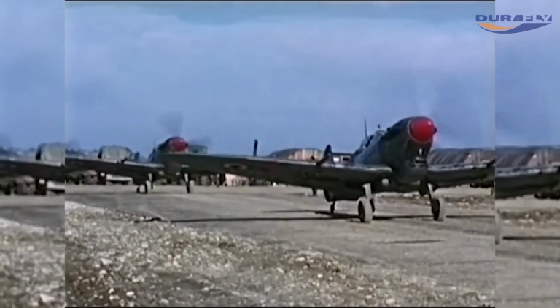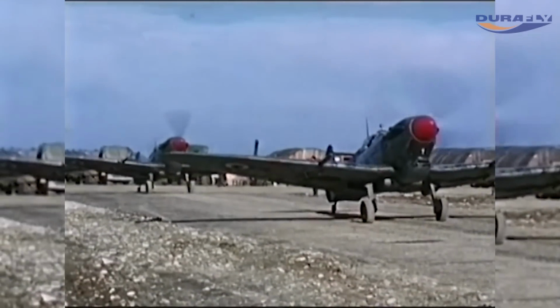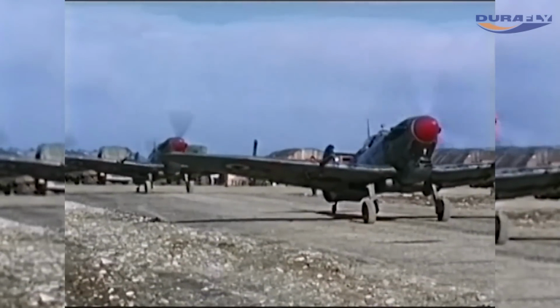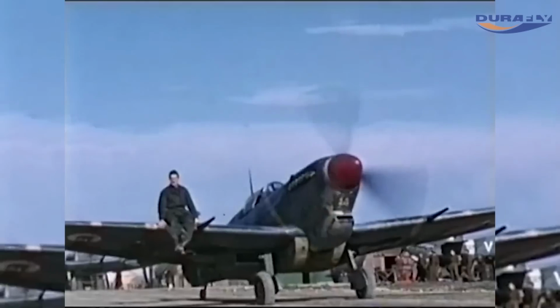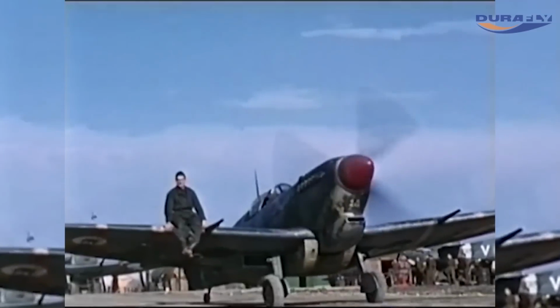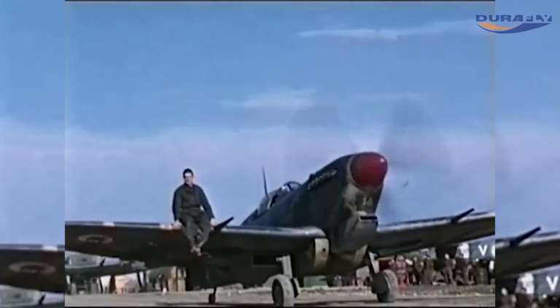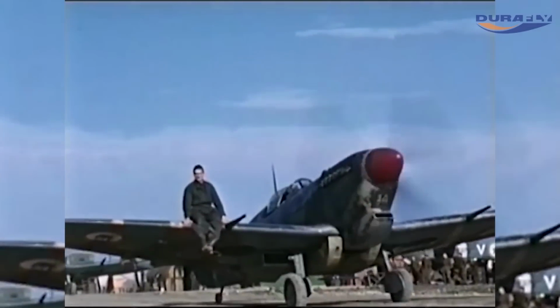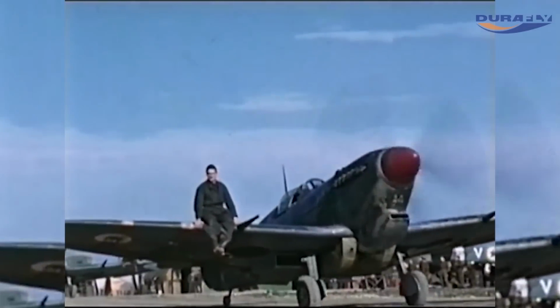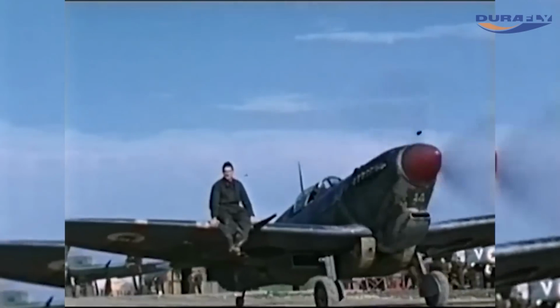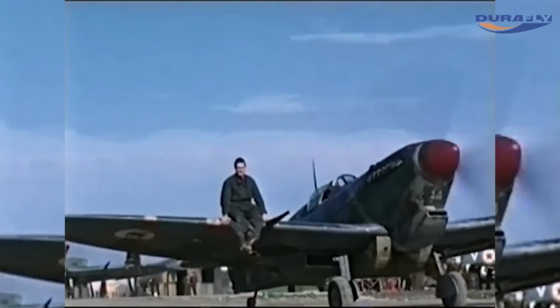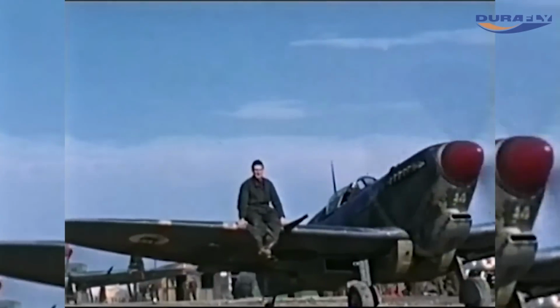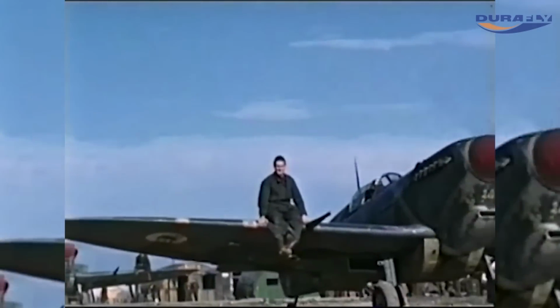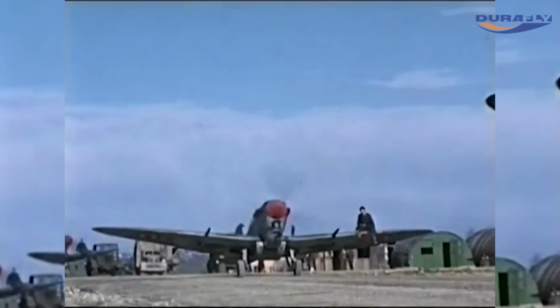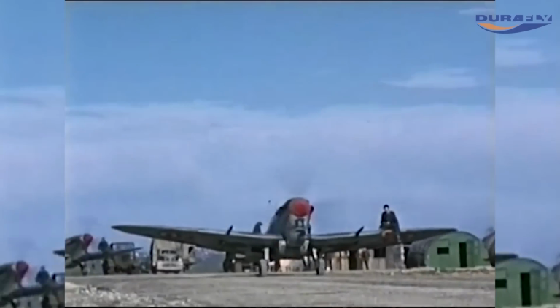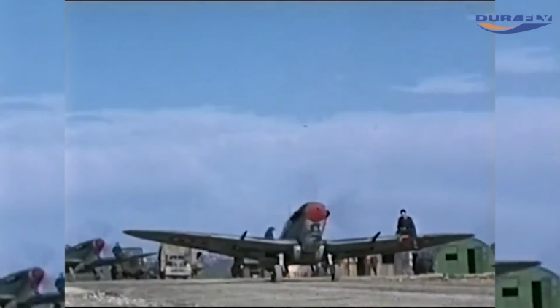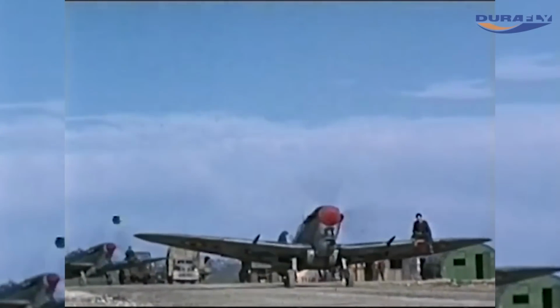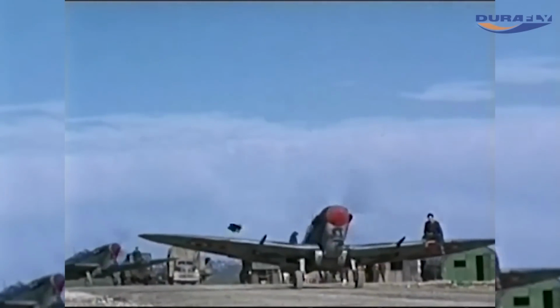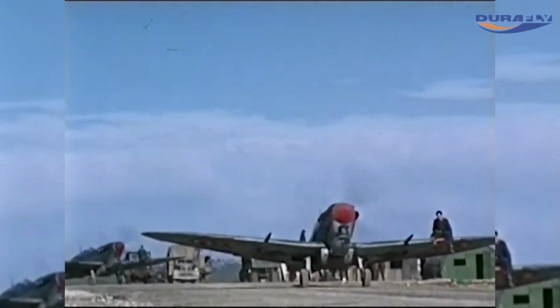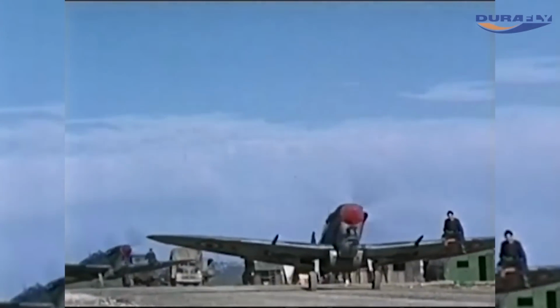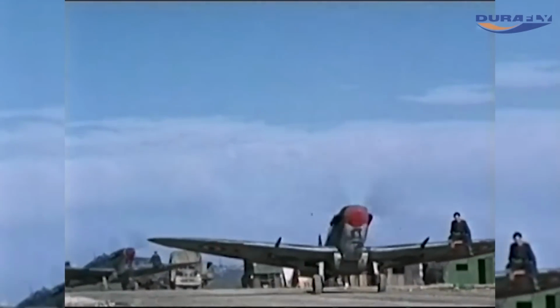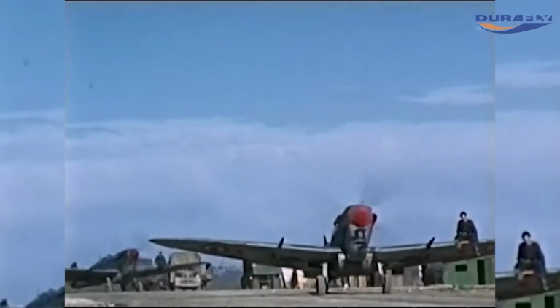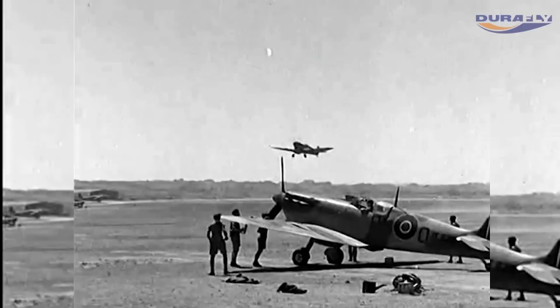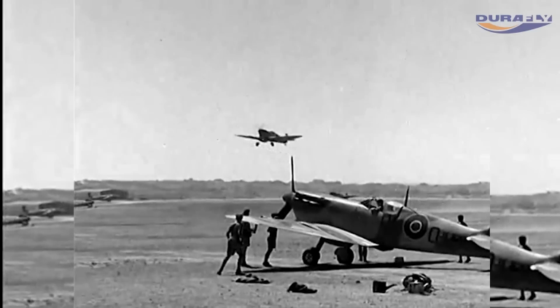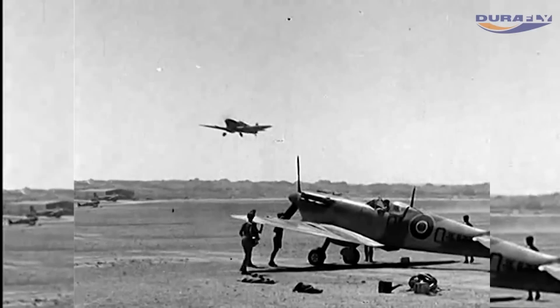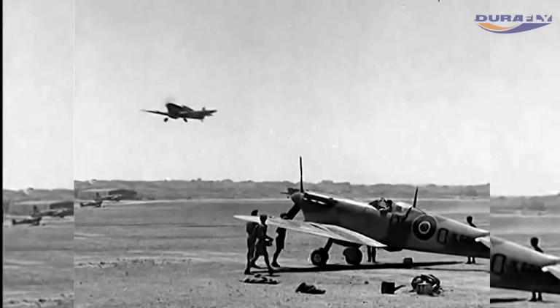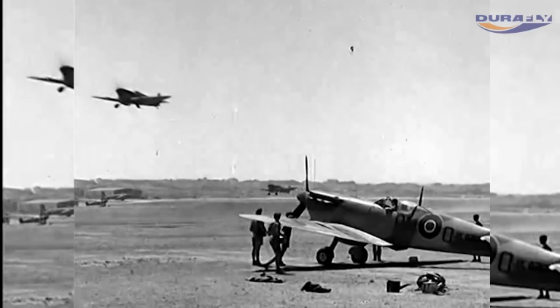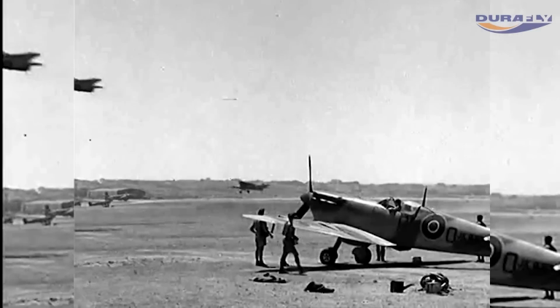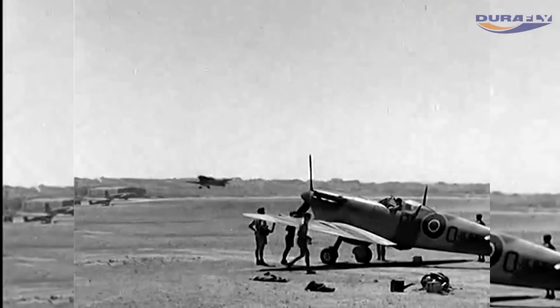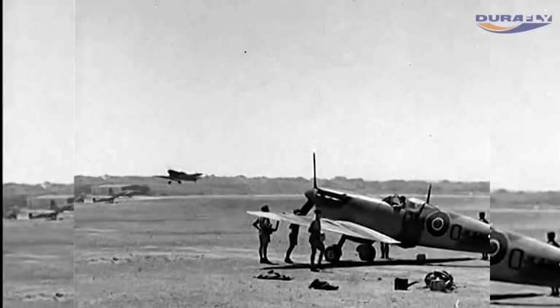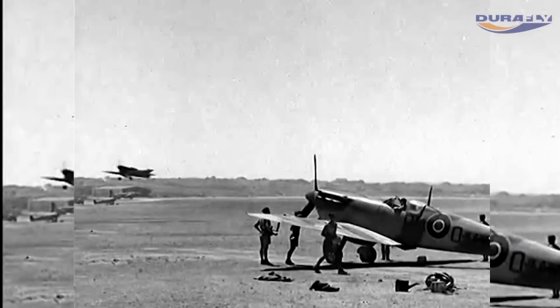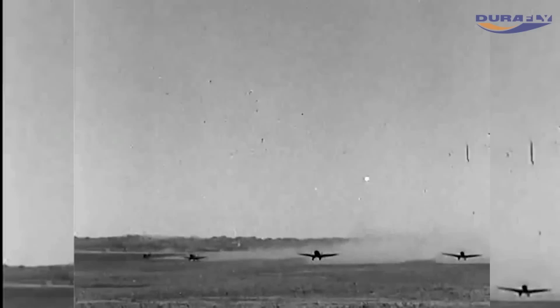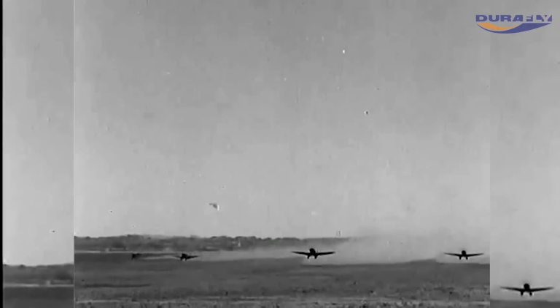The Supermarine Spitfire is the defining aircraft of World War 2, and following on from the Mk1a, the Mk5 represents the pinnacle of early Spitfire development.